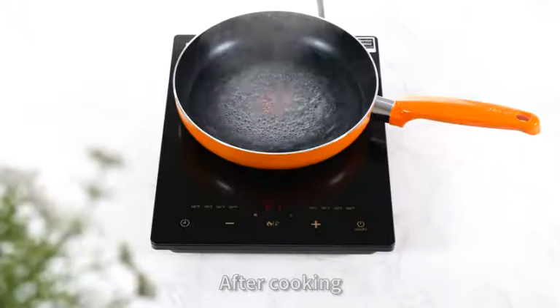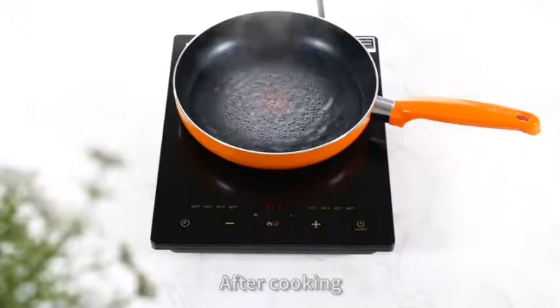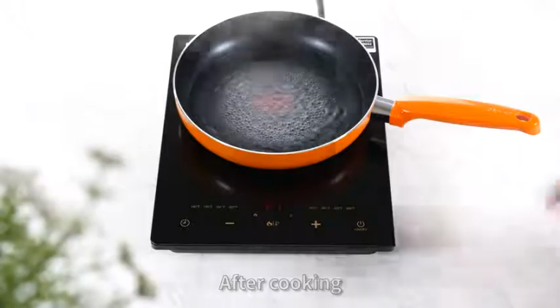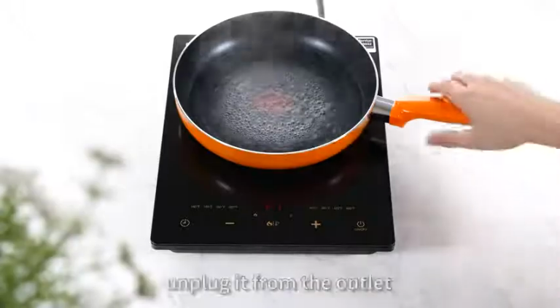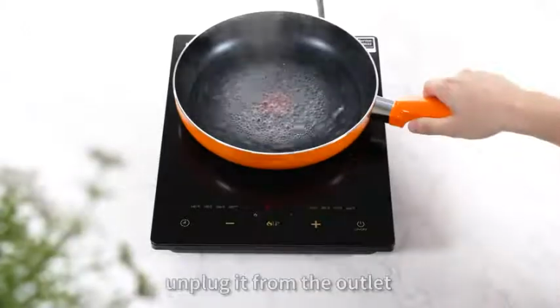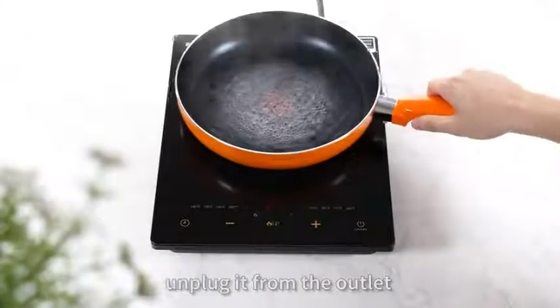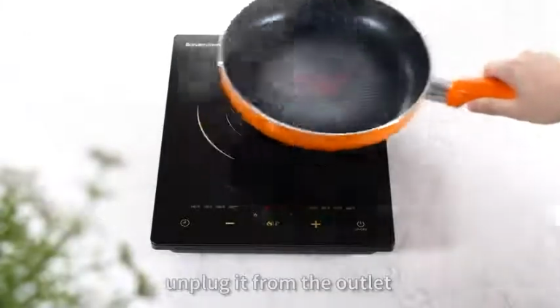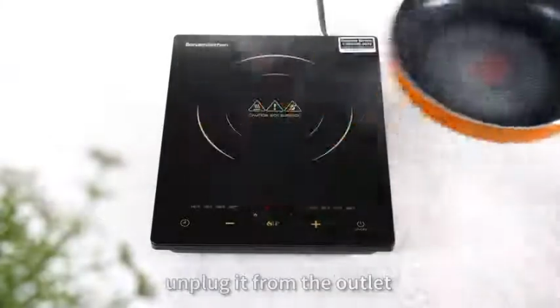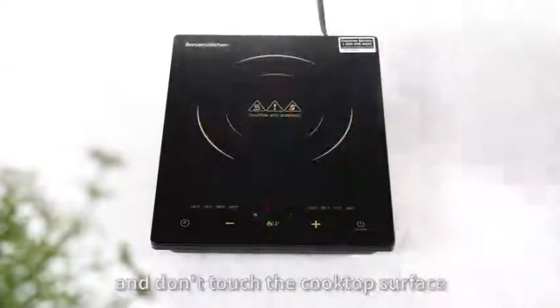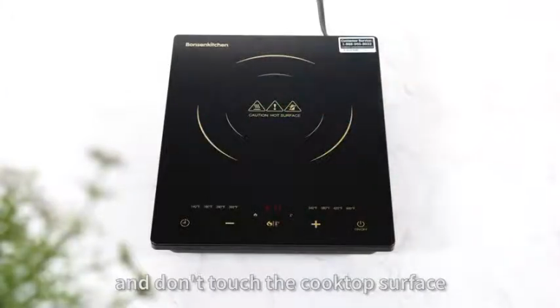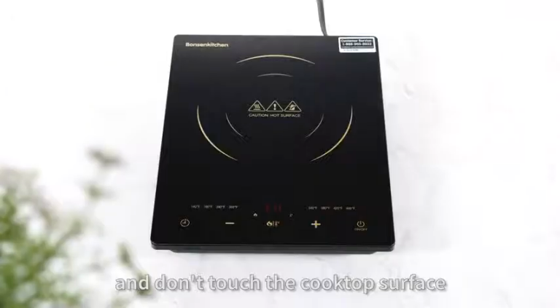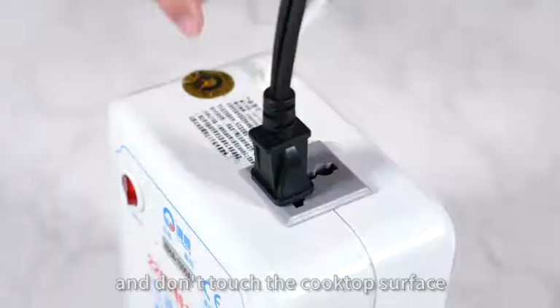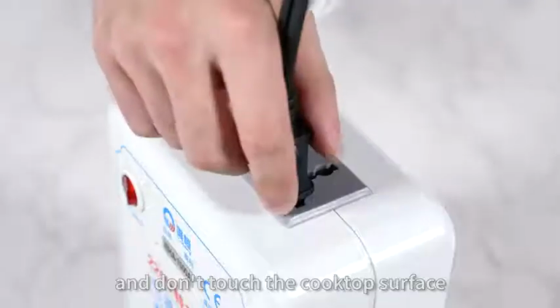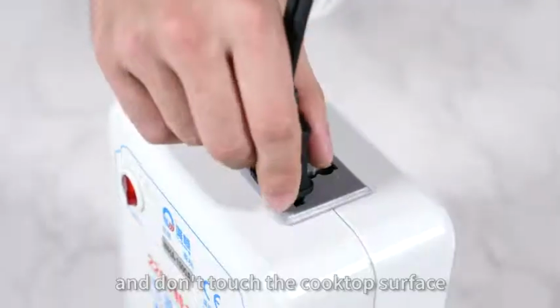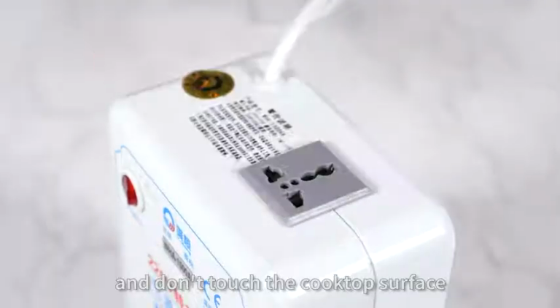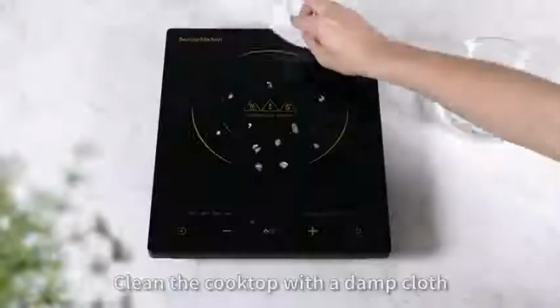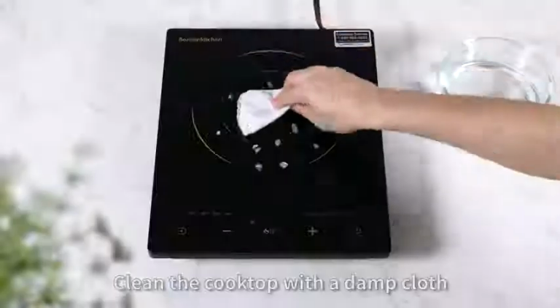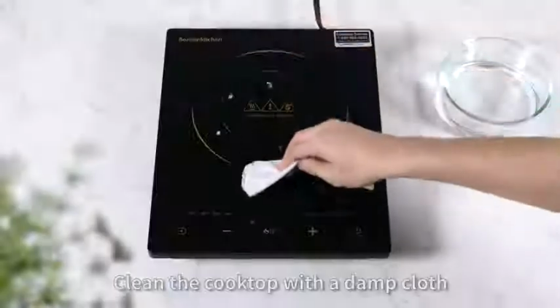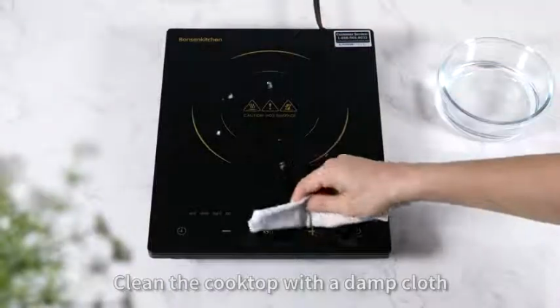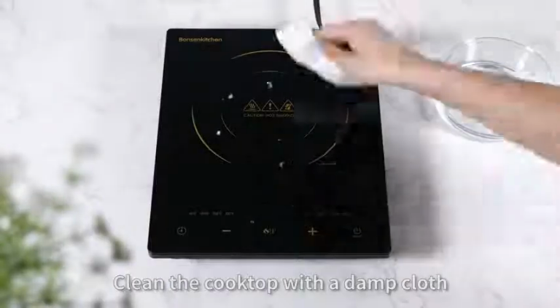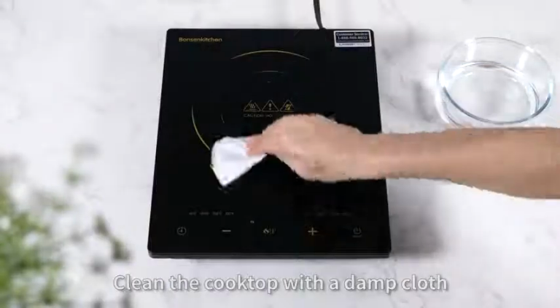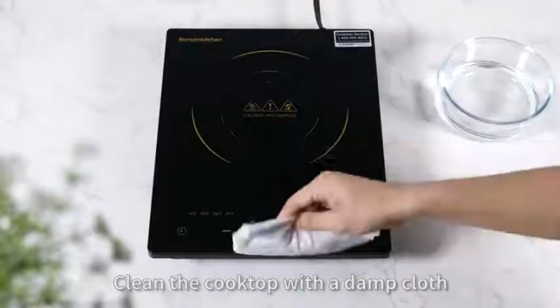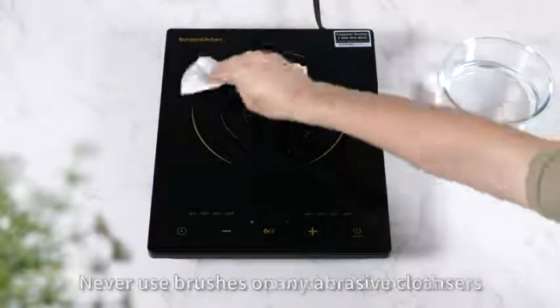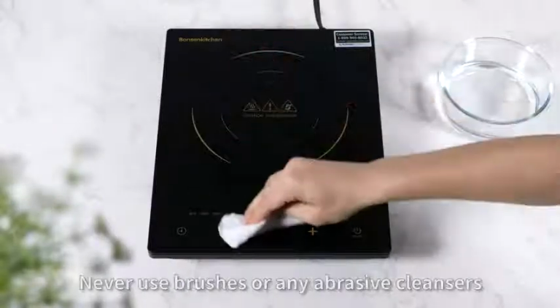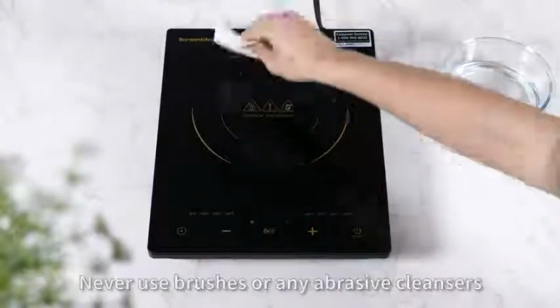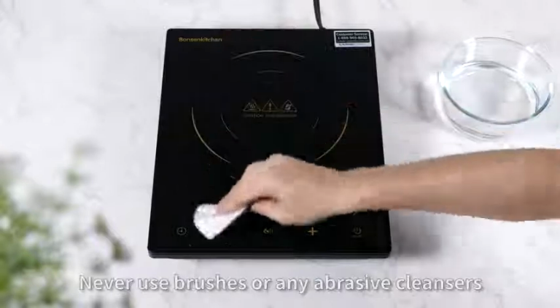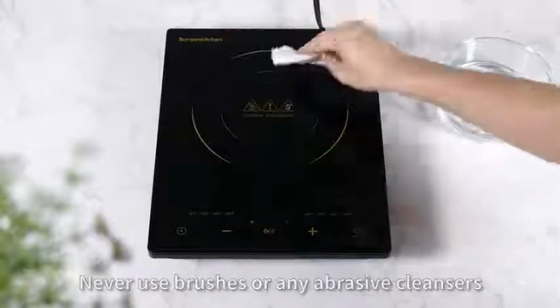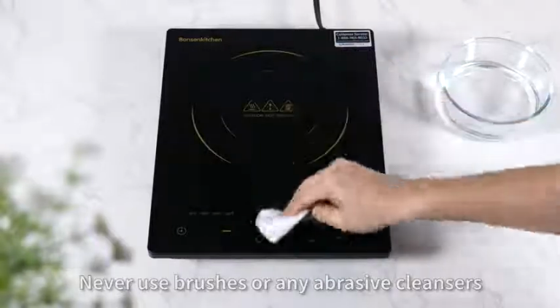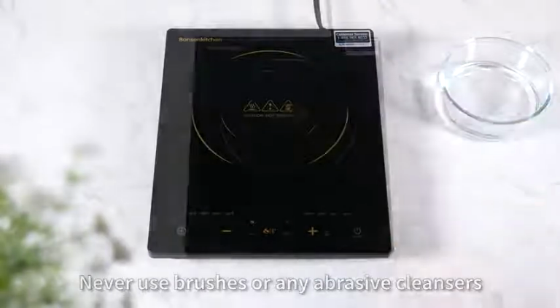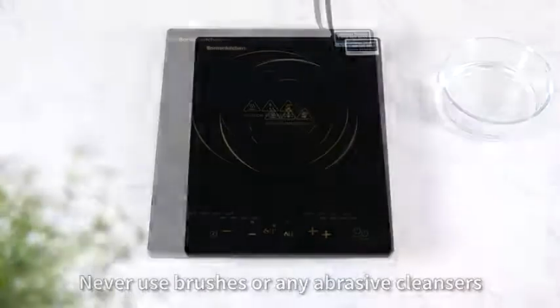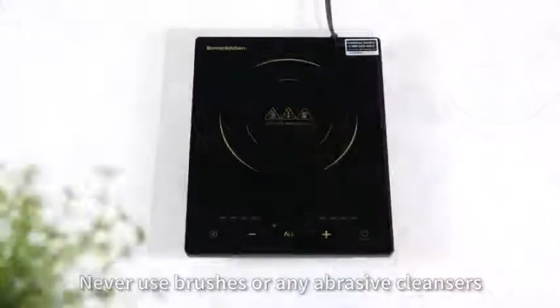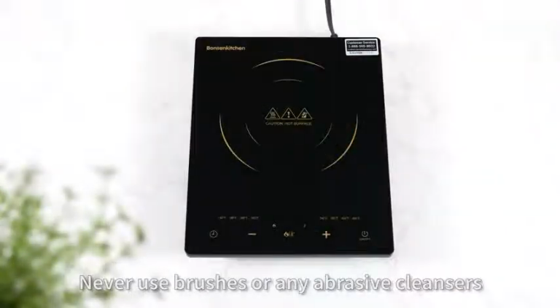After cooking, unplug it from the outlet and don't touch the cooktop surface. Clean the cooktop with a damp cloth. Never use brushes or any abrasive cleansers.